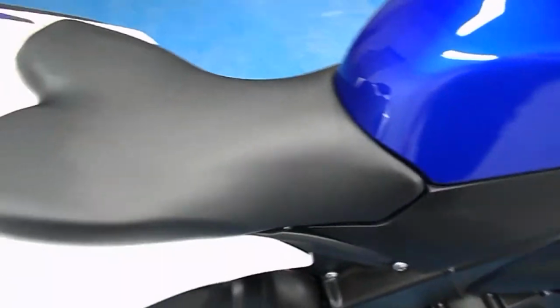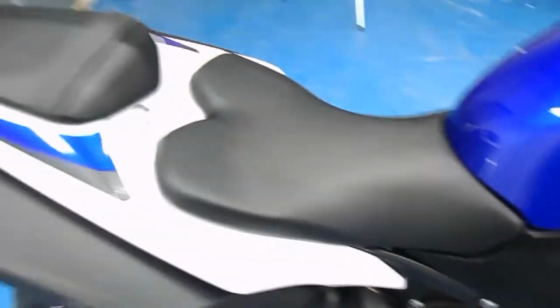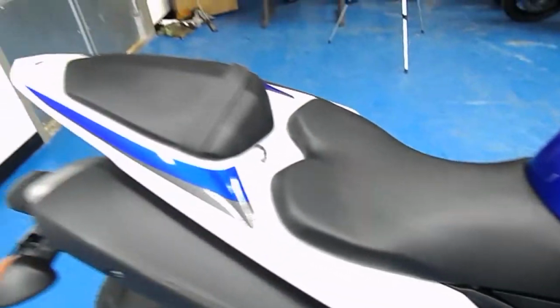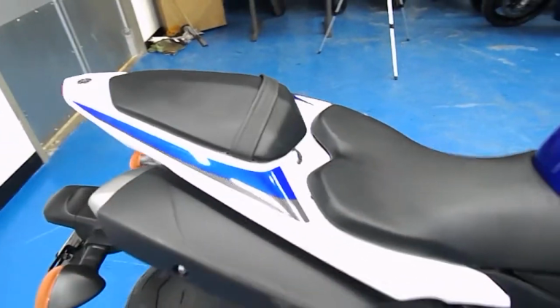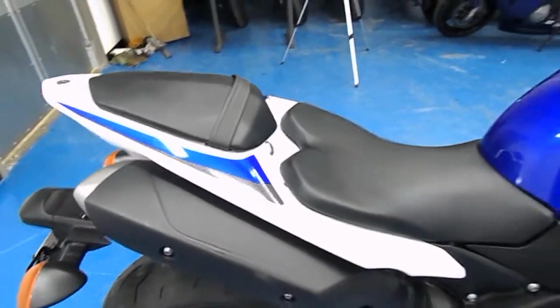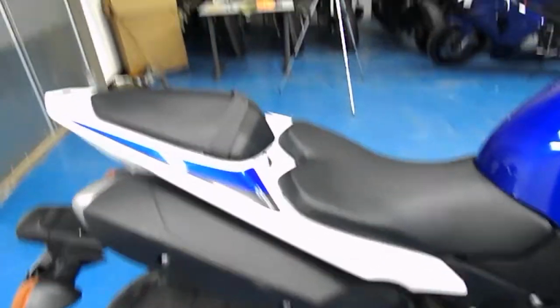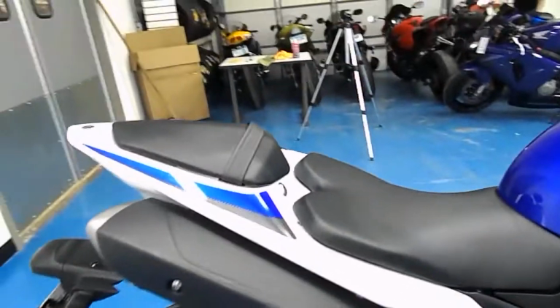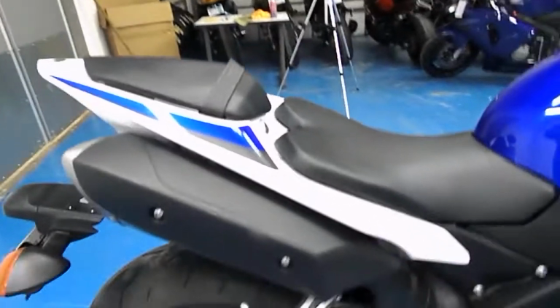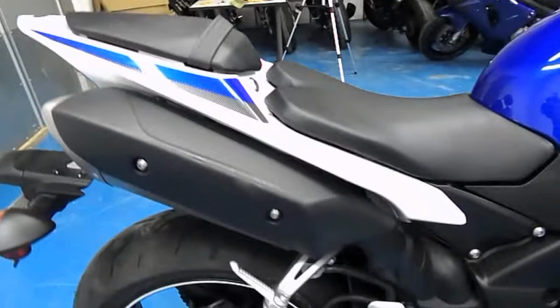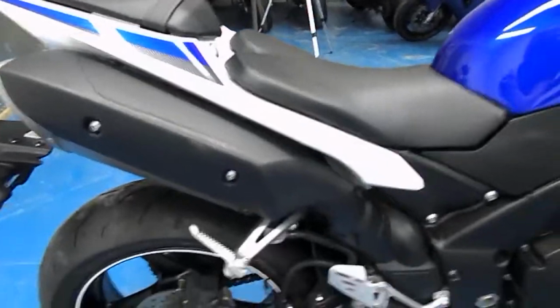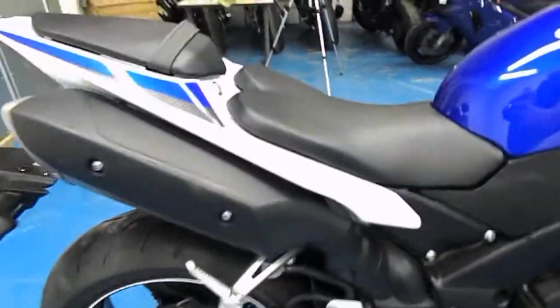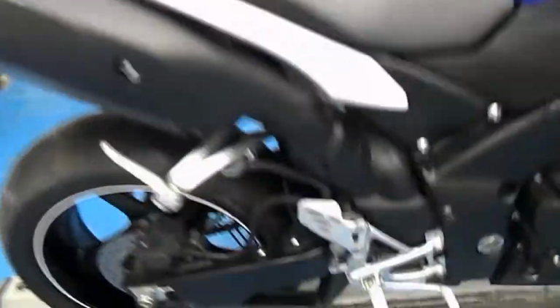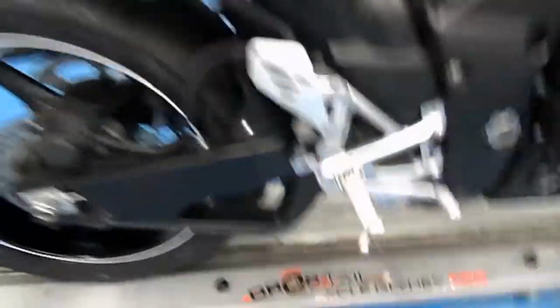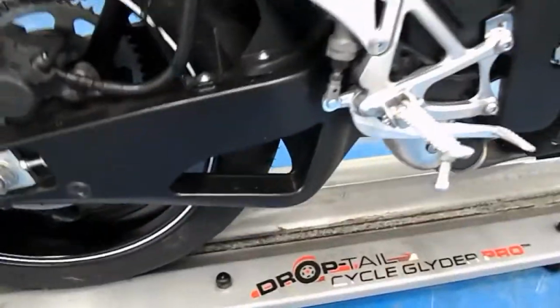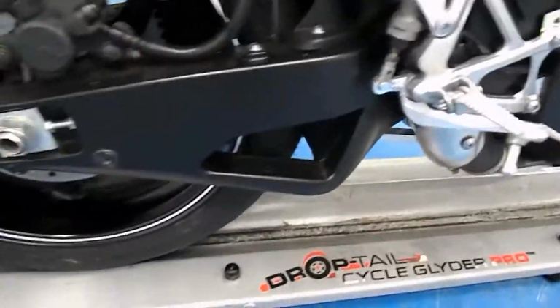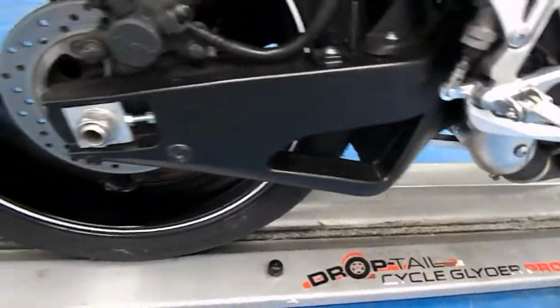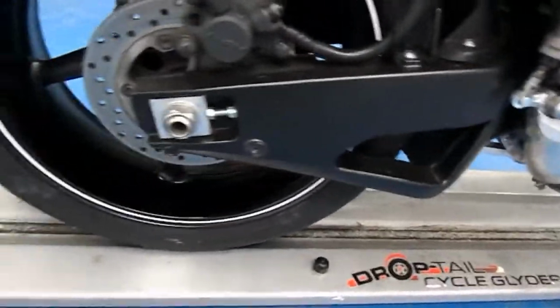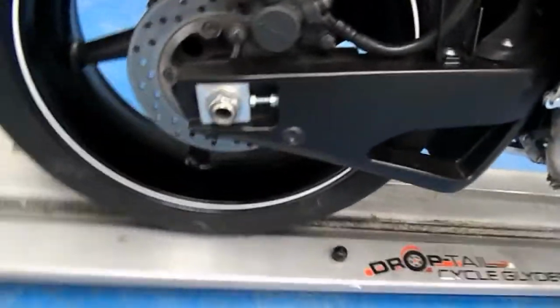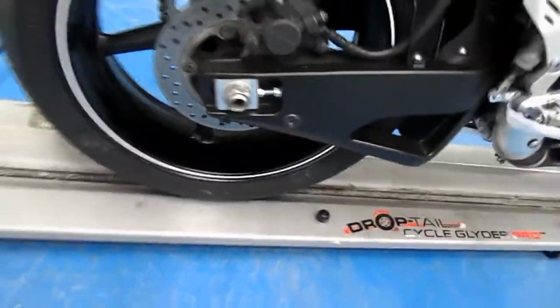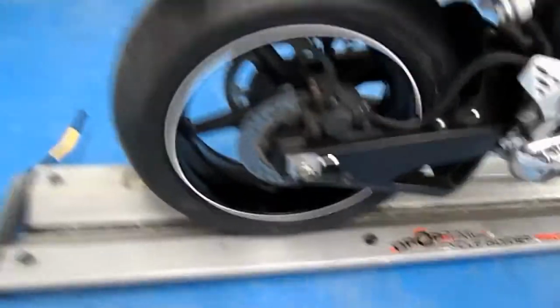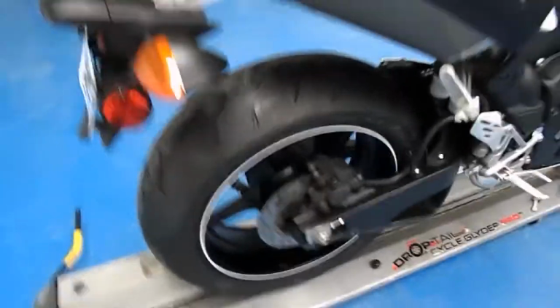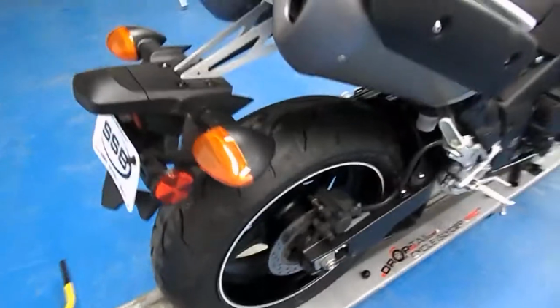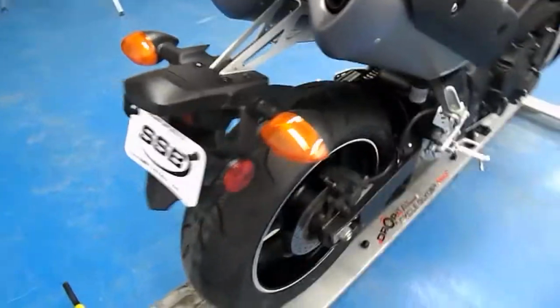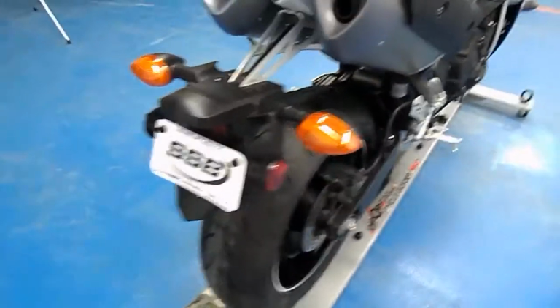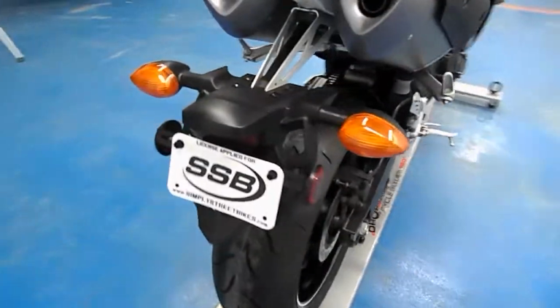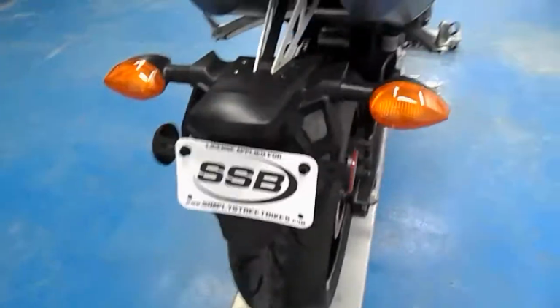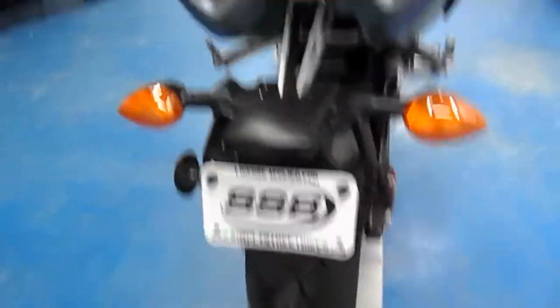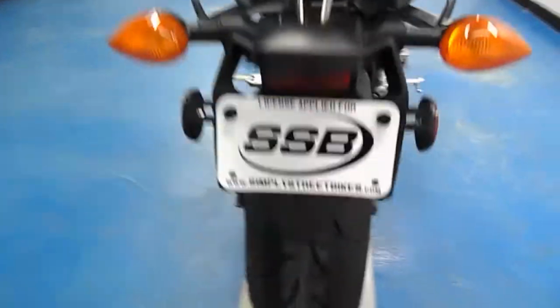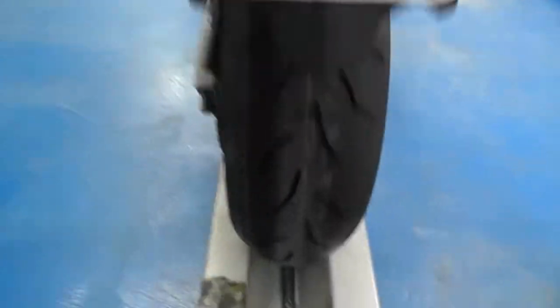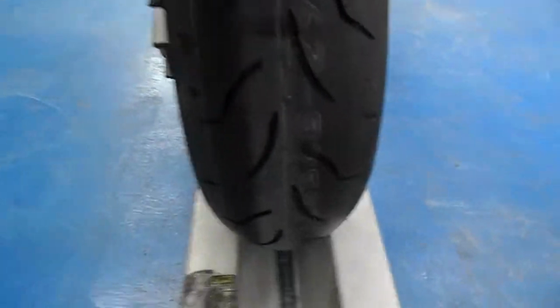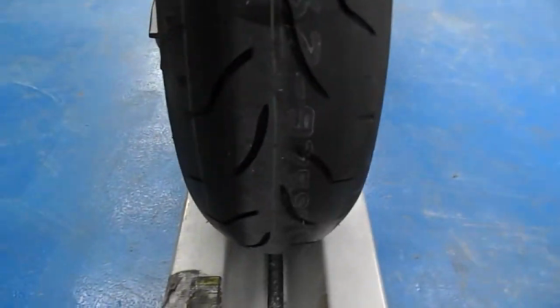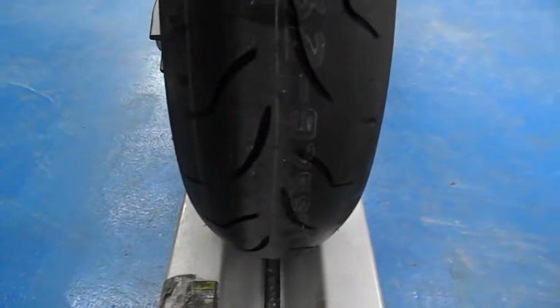The rider and passenger seats are both in great shape, as is the tail fairing. Still has the stock exhaust, swing arm is clean — no scratches or rash. Stock fender yet. Brand new BTO-16 on the back.